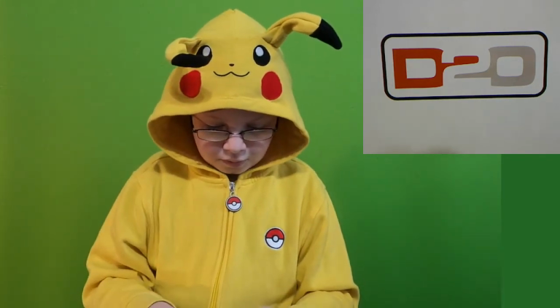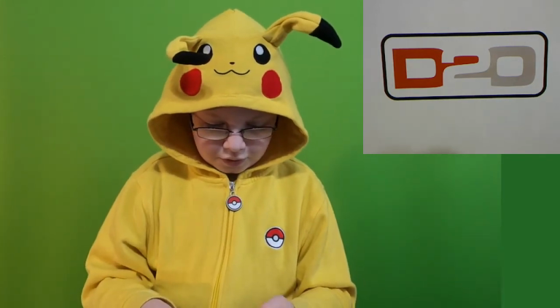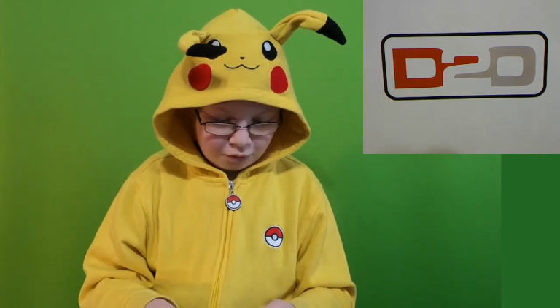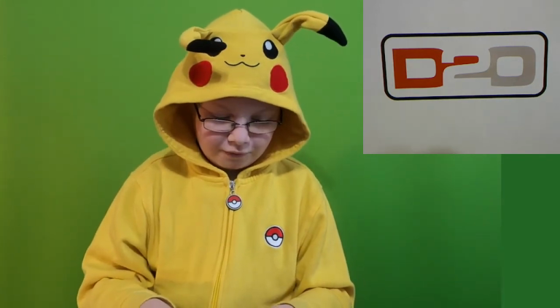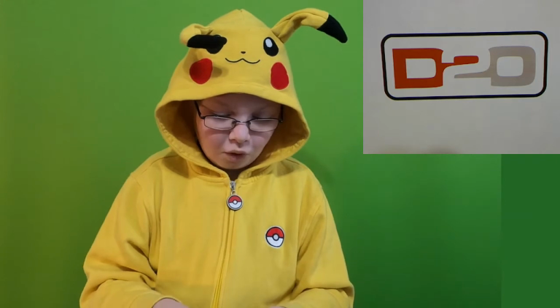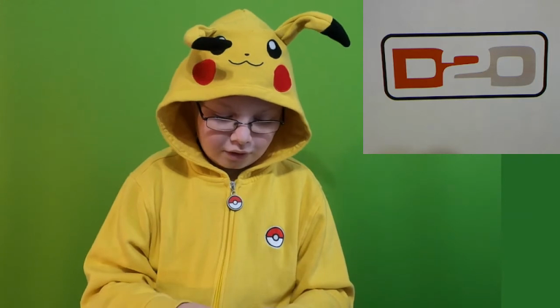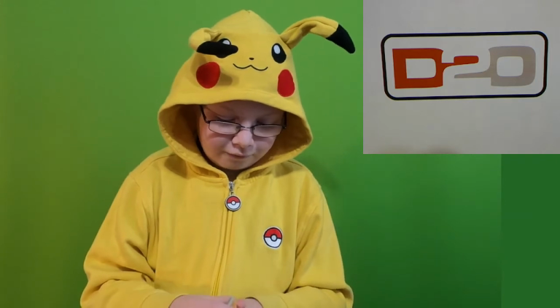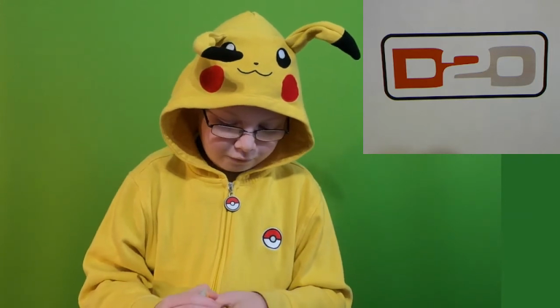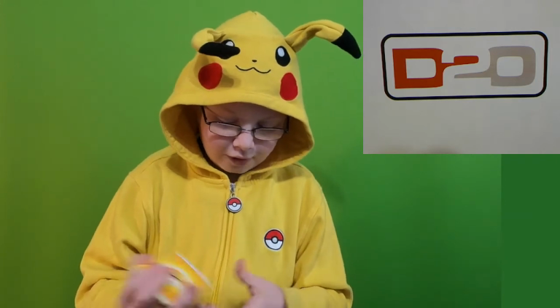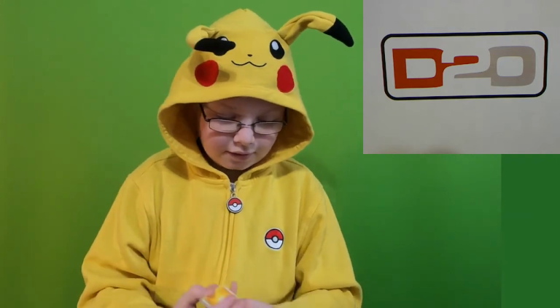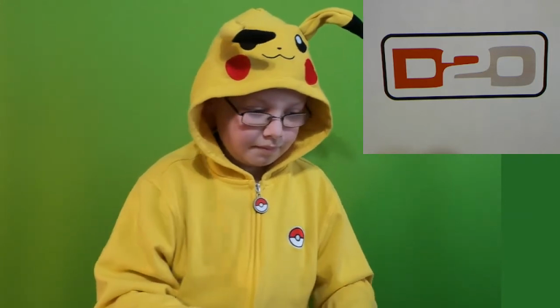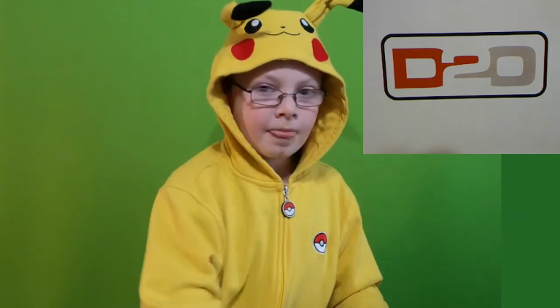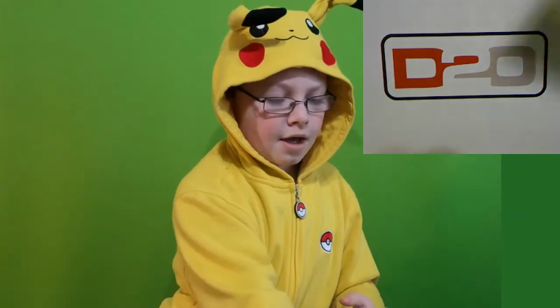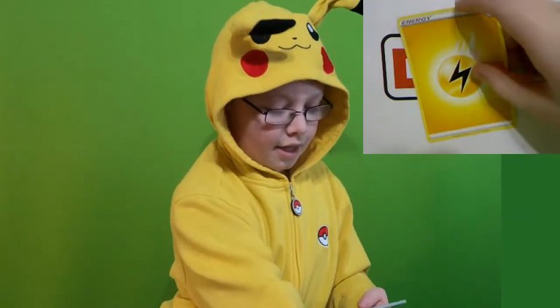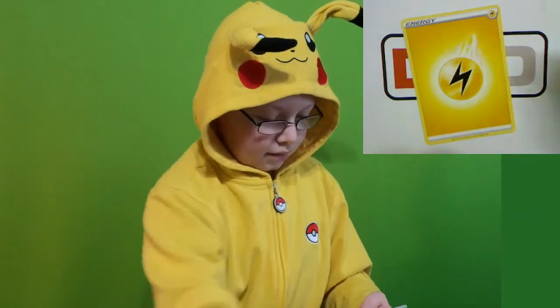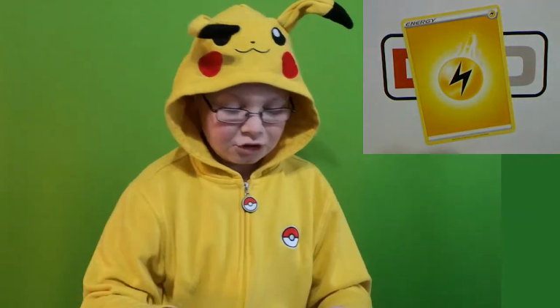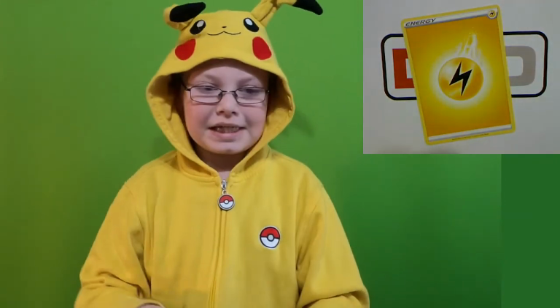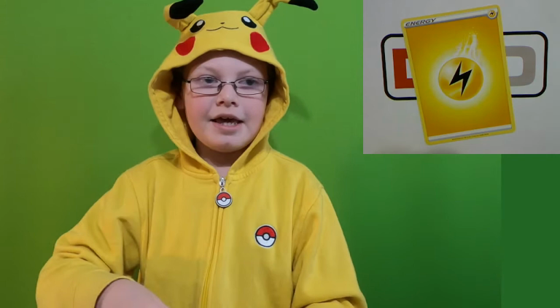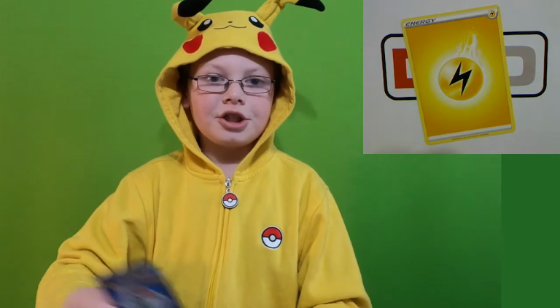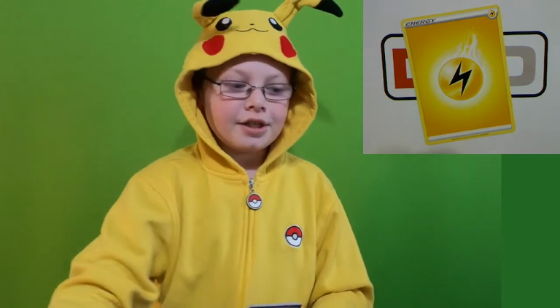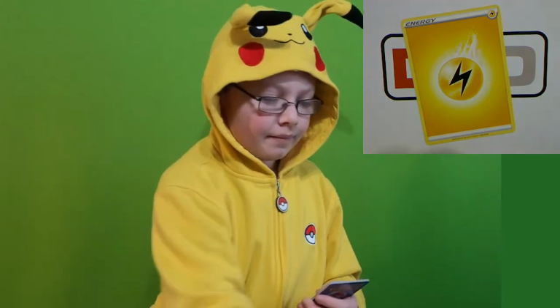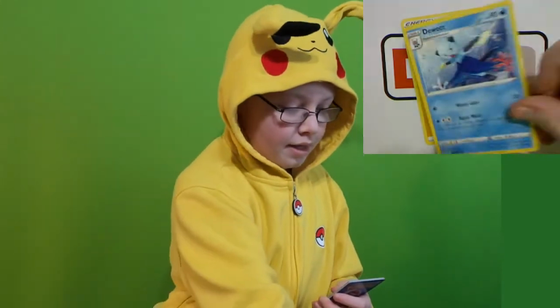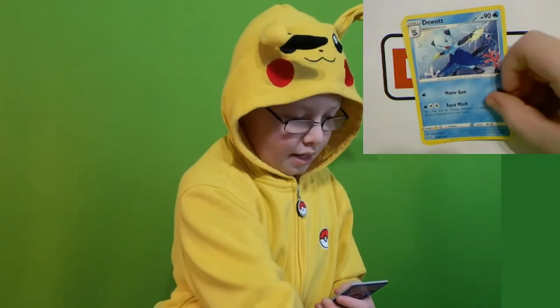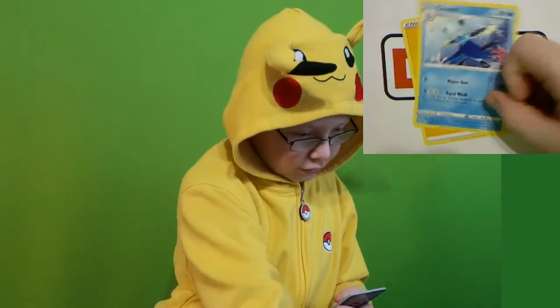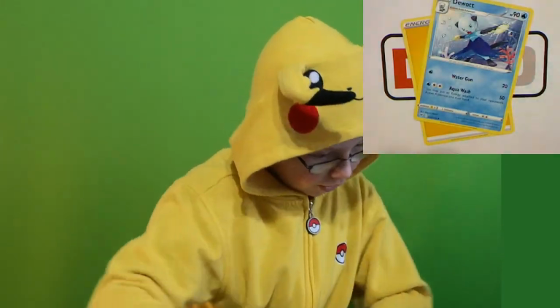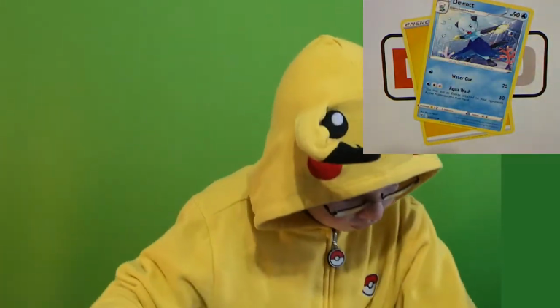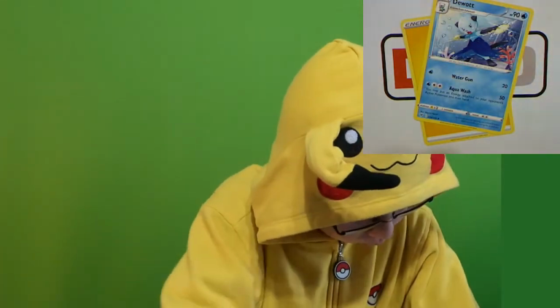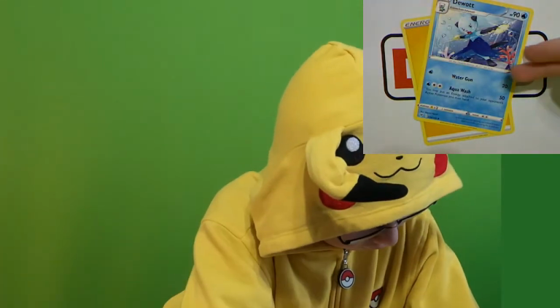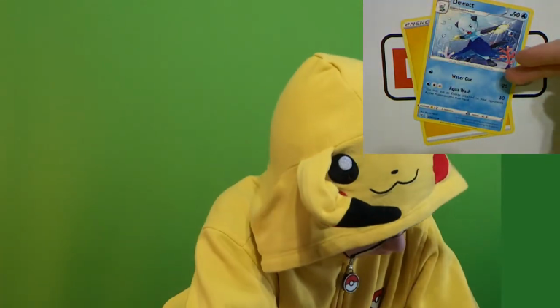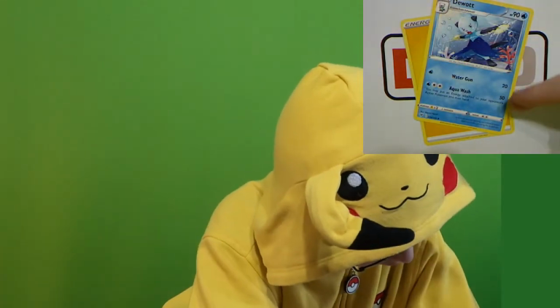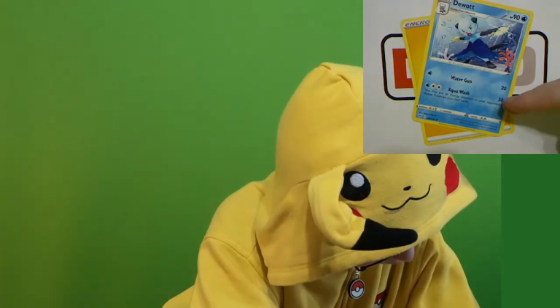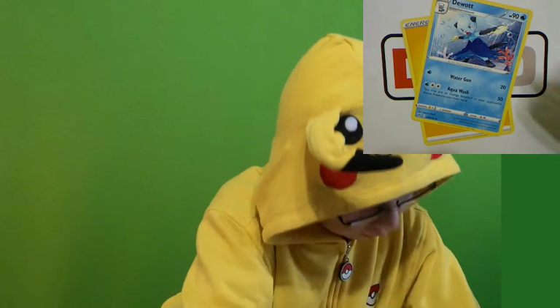One, two, three, four to the front. Yep. Electric Energy. A Duat with Water Gun and Aqua Wash.